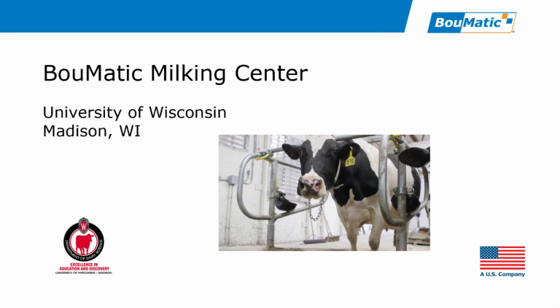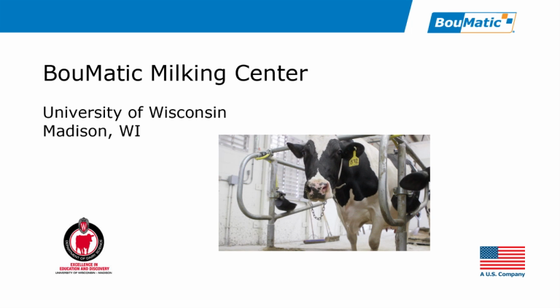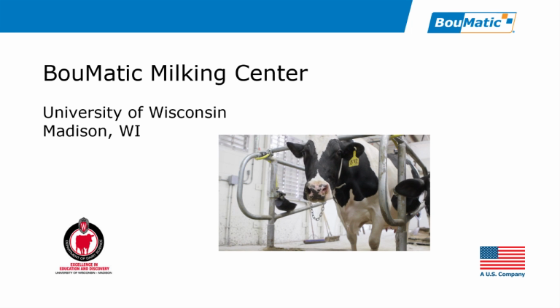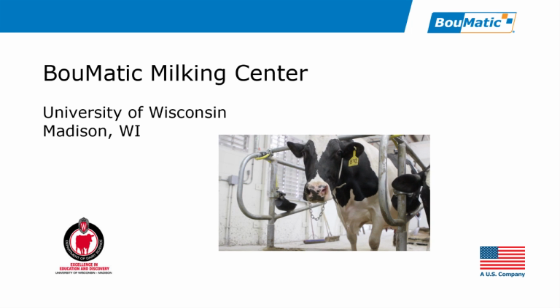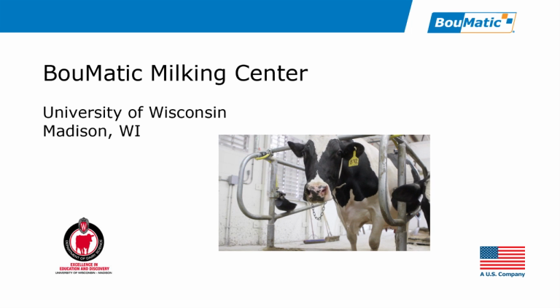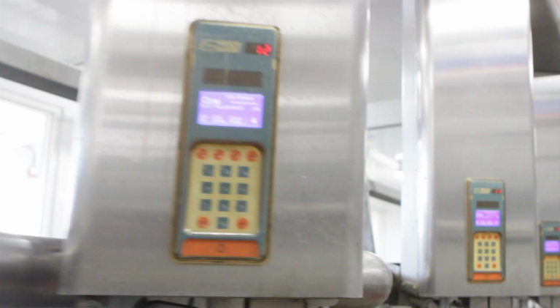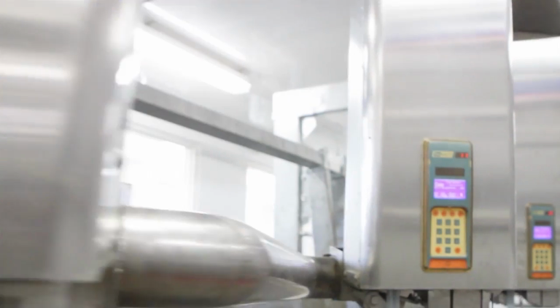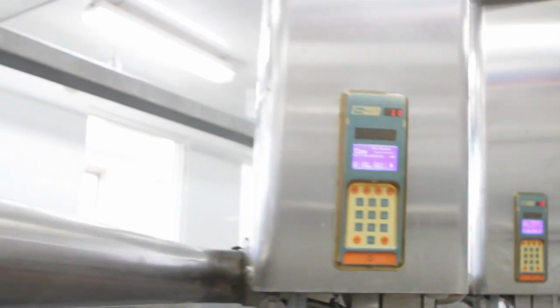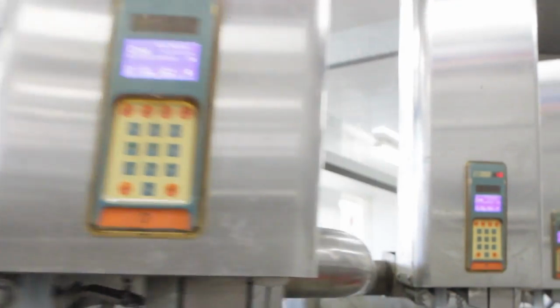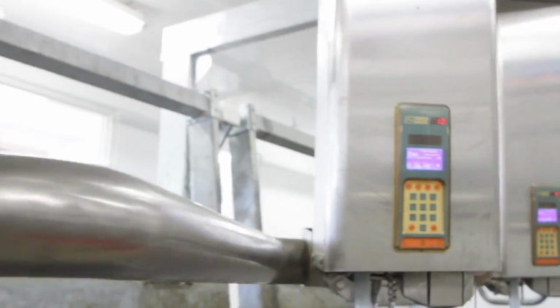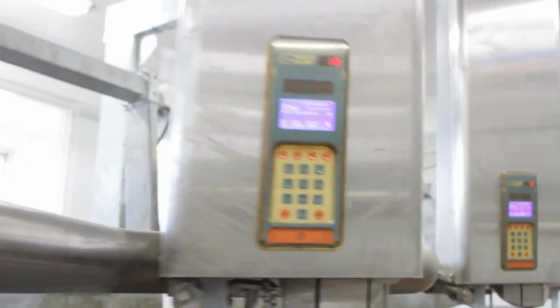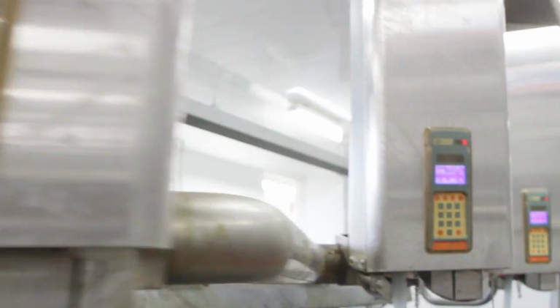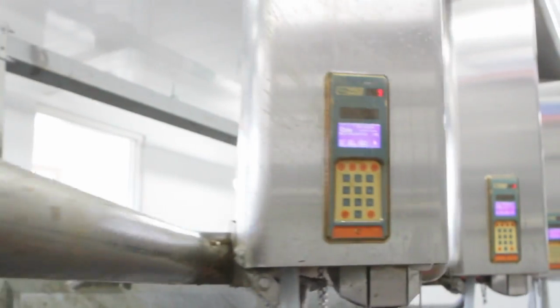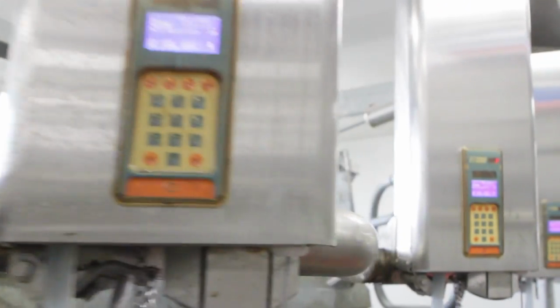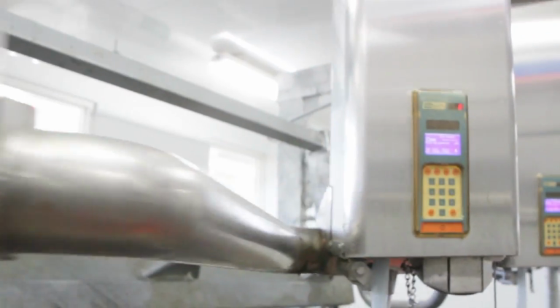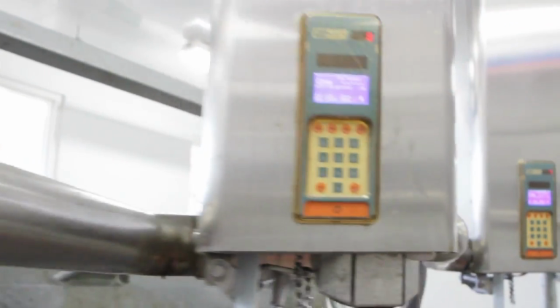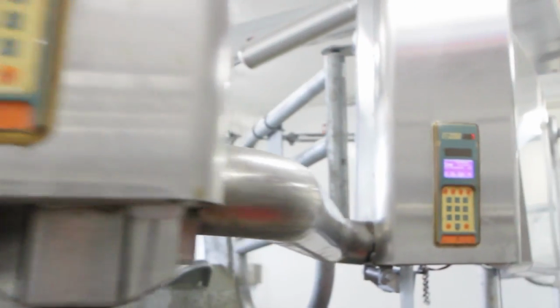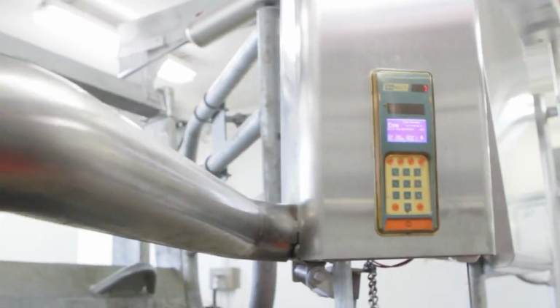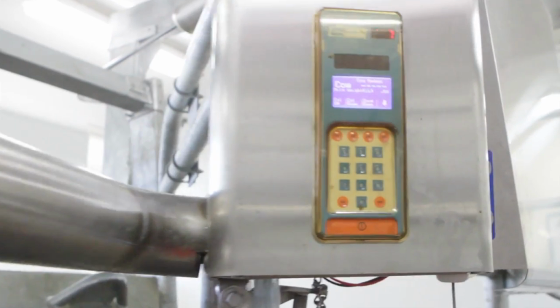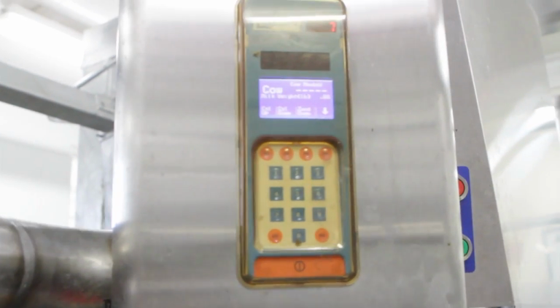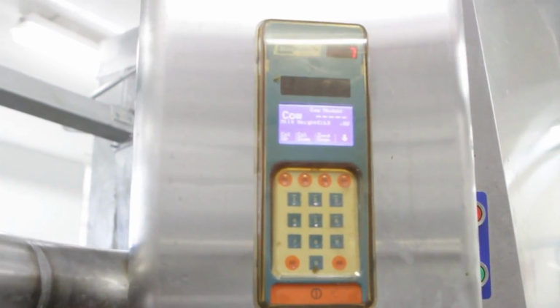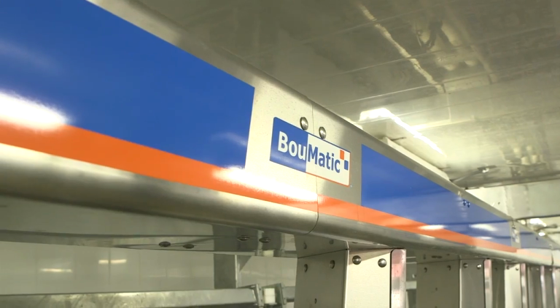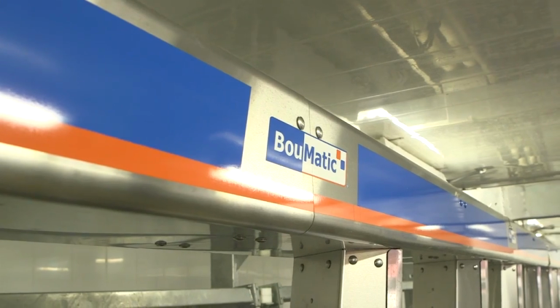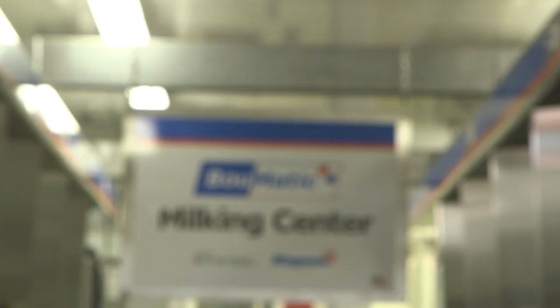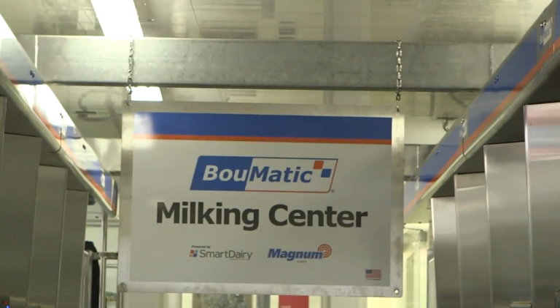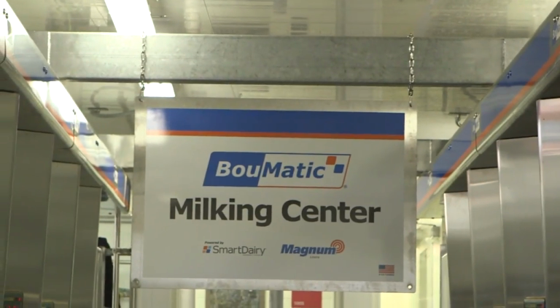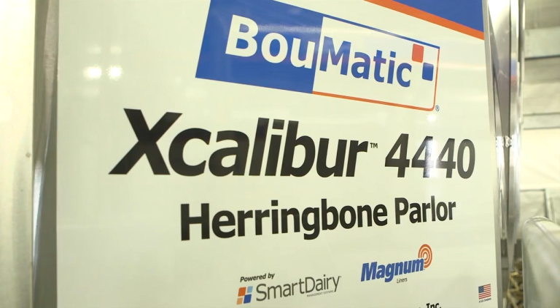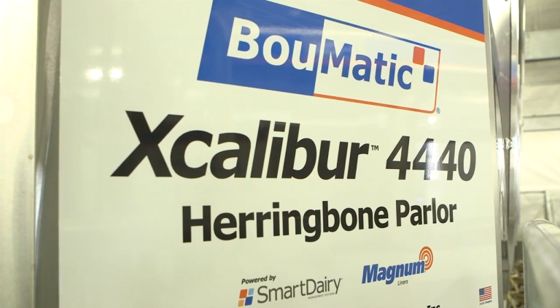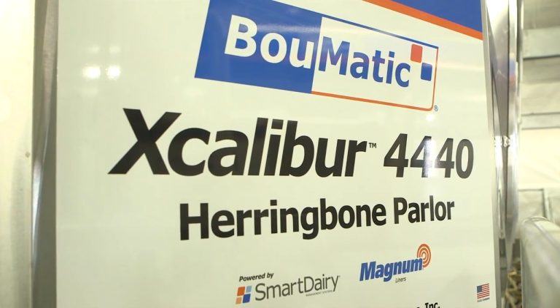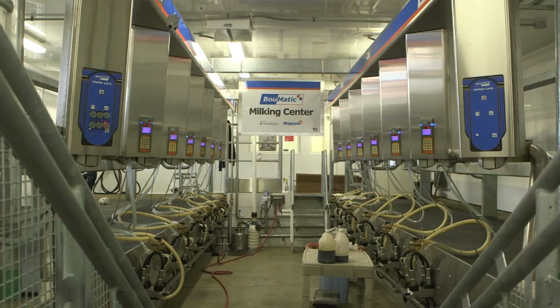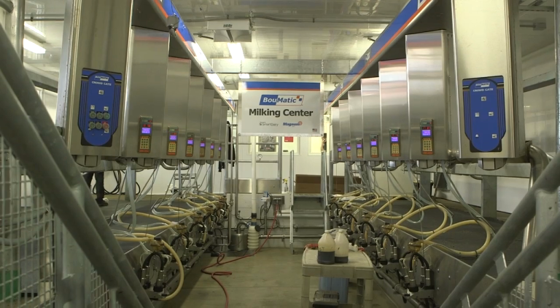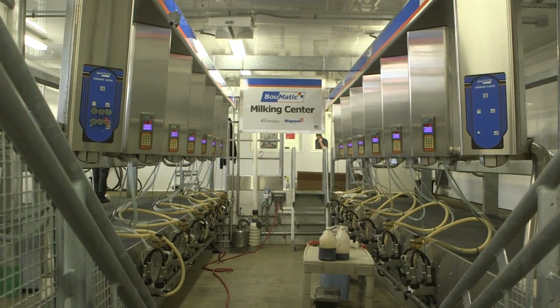Hello, I'm Michael Fisher, Global Brand Manager for Animal Environment with Bomatic. I'm proud to show you the Bomatic Milking Center on the UW campus. This parlor milks 89 lucky cows twice a day in the heart of downtown Madison.